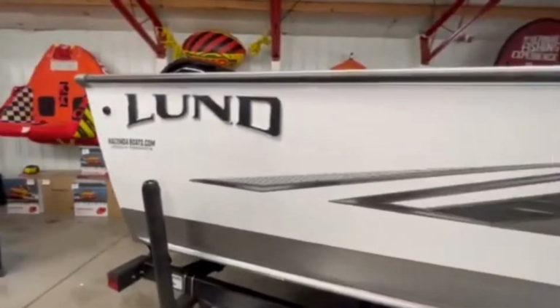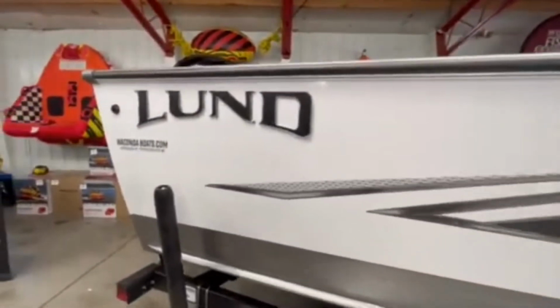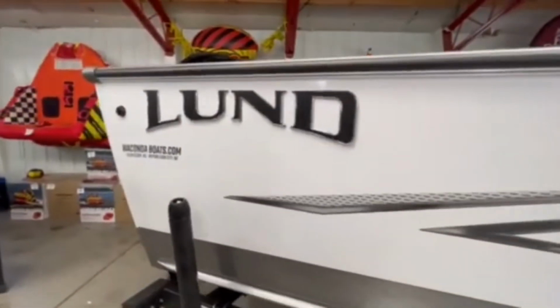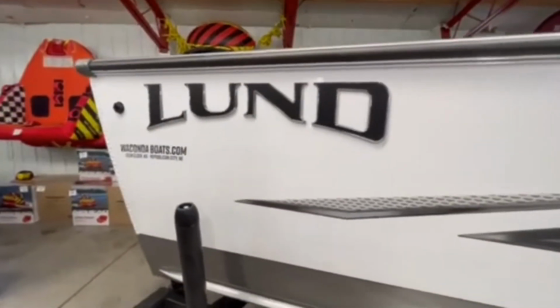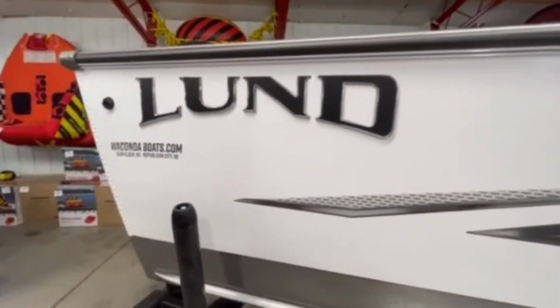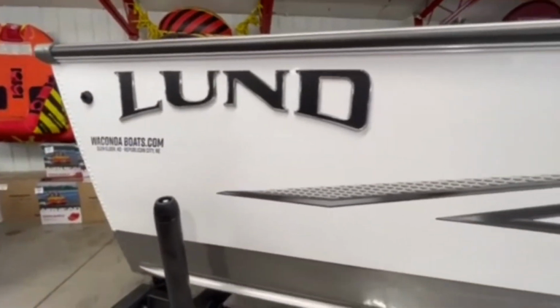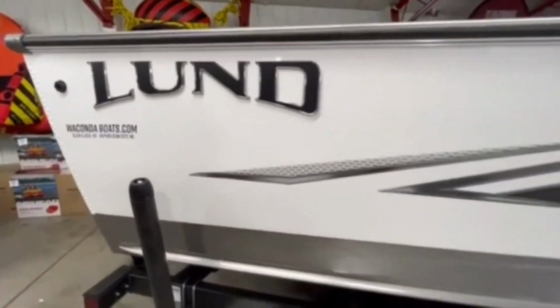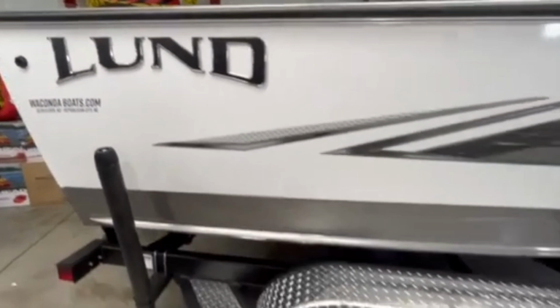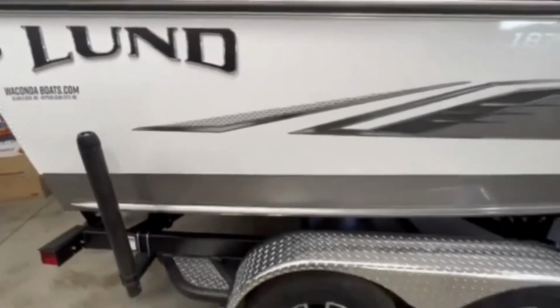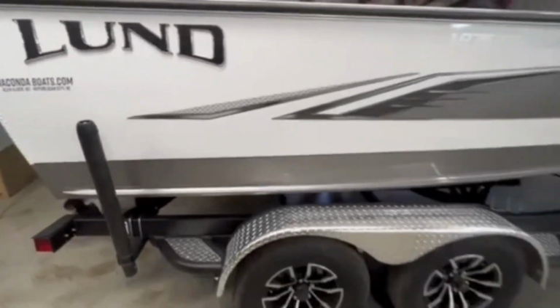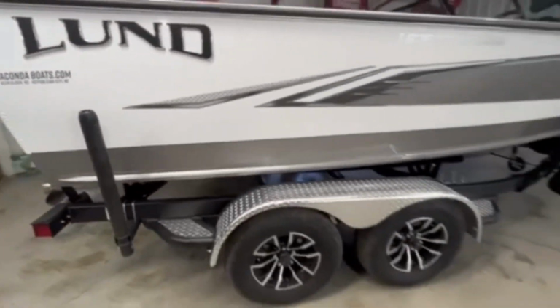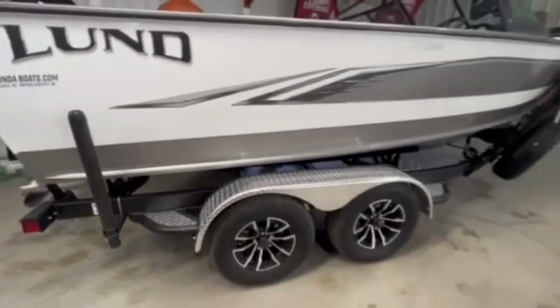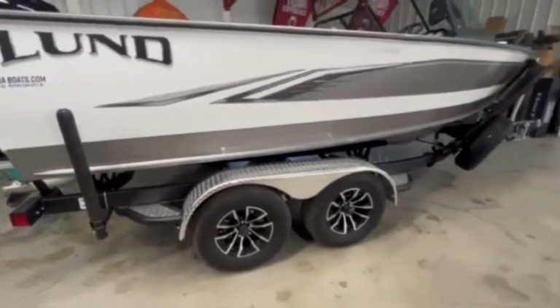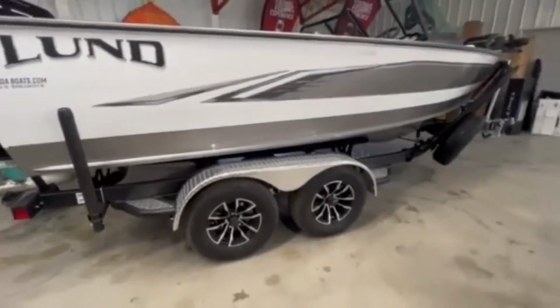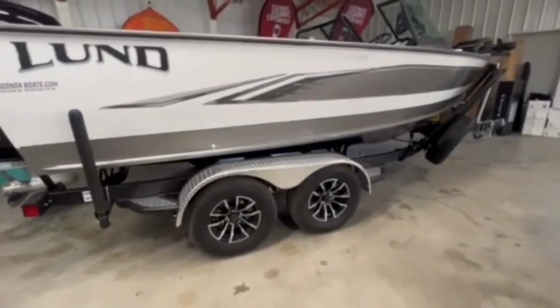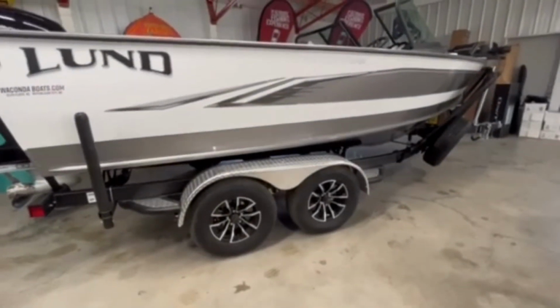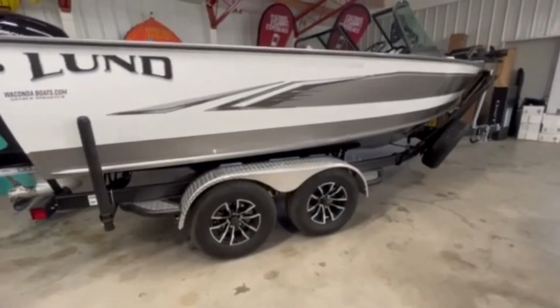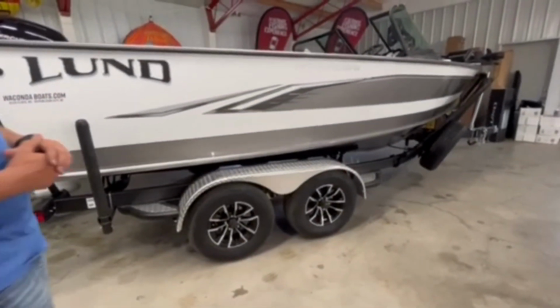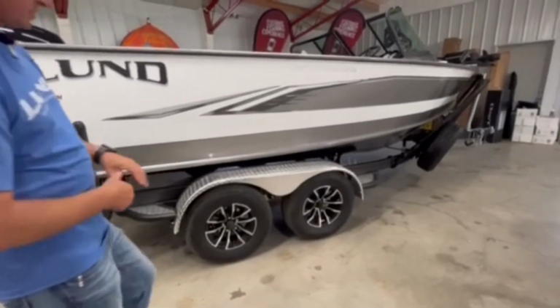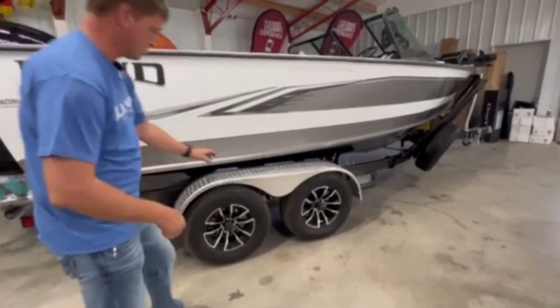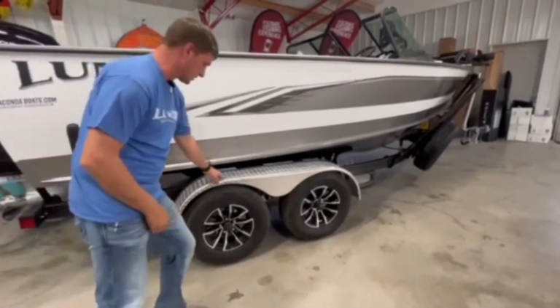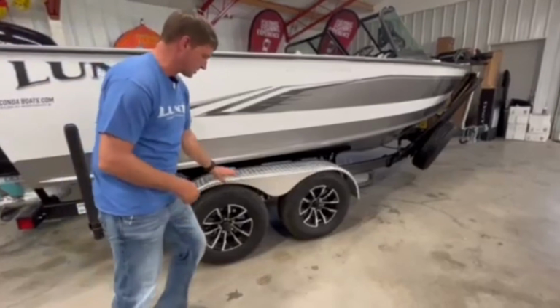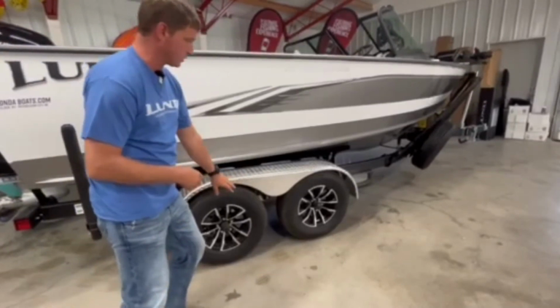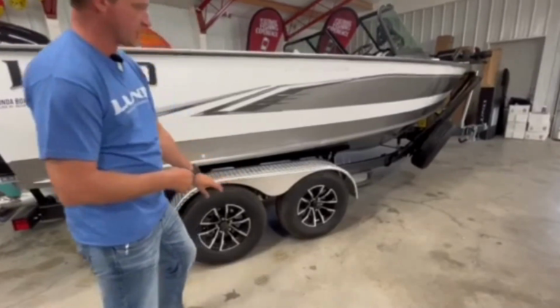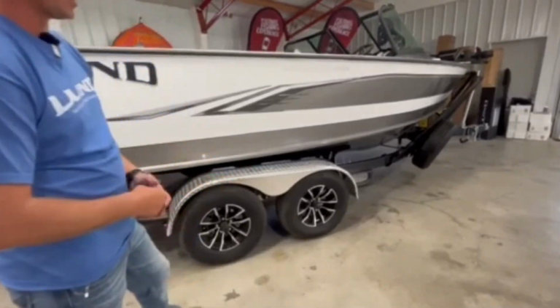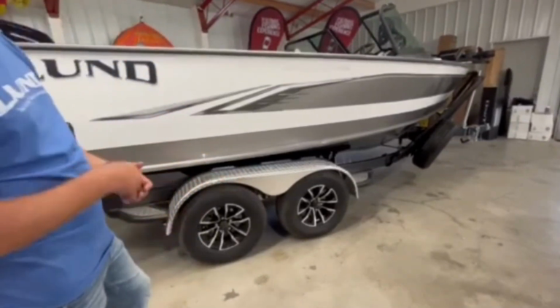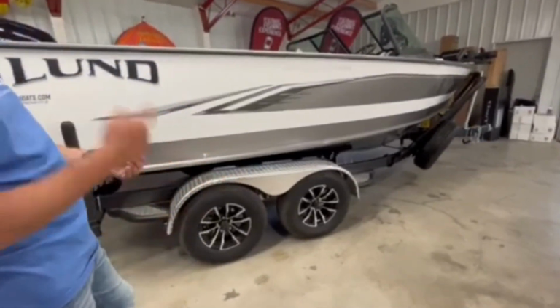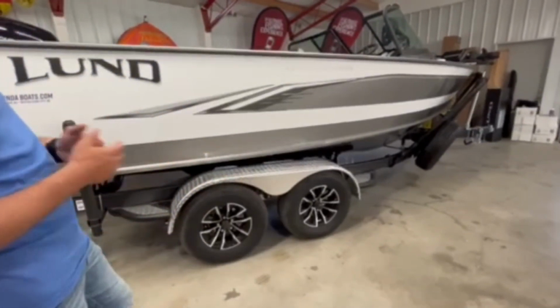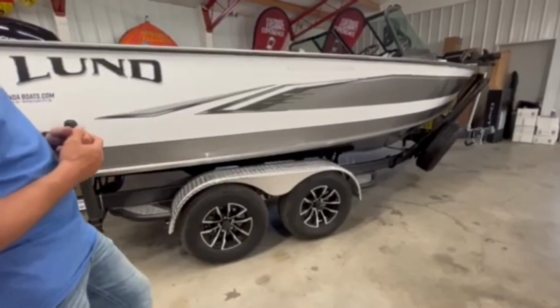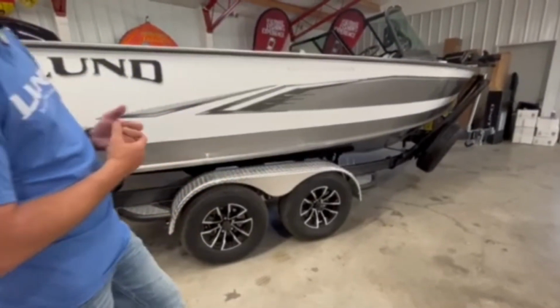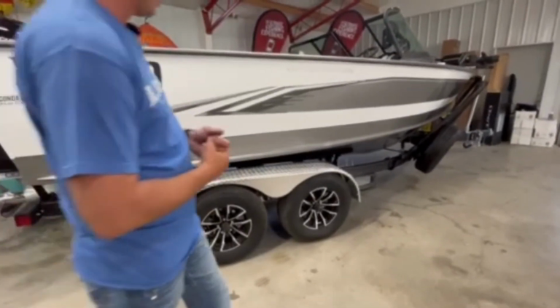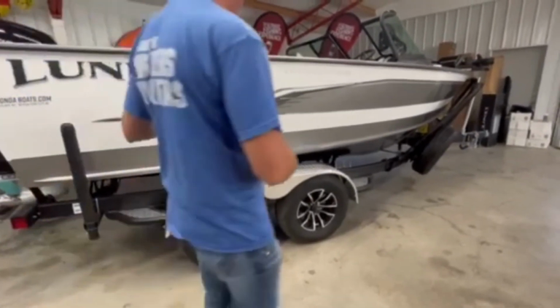This boat comes standard with a single axle trailer, but he upgraded to the custom bunk and also went tandem axle. When you do that you get nicer fenders, nicer wheels, and of course the matching spare tire and load guides.